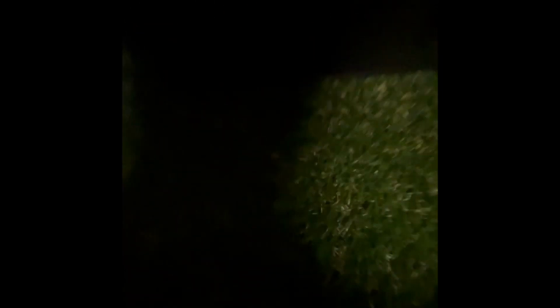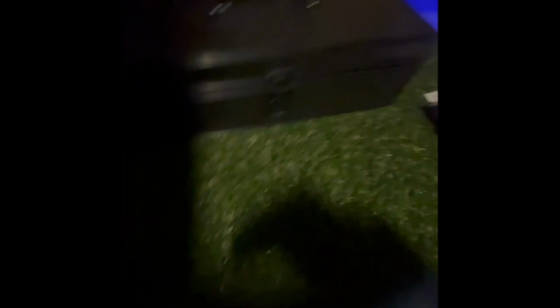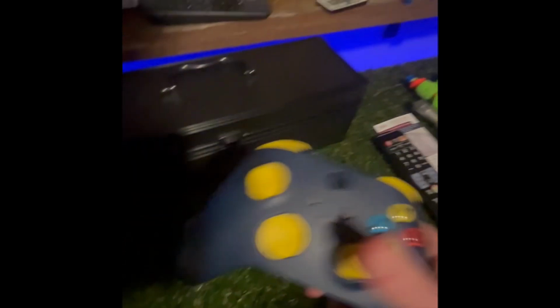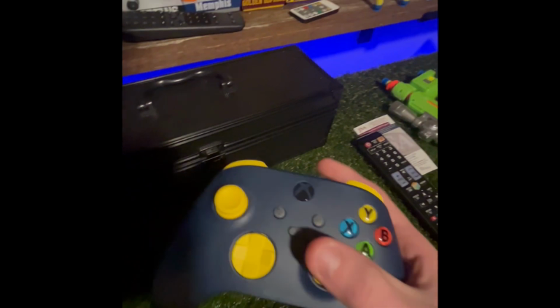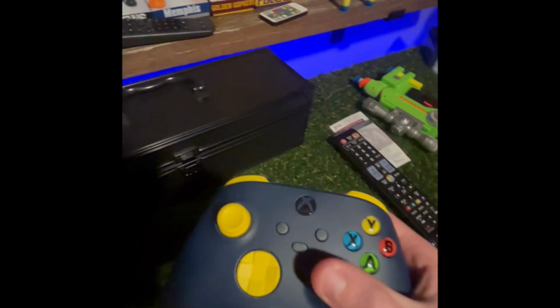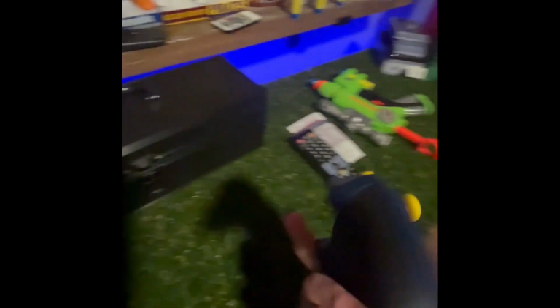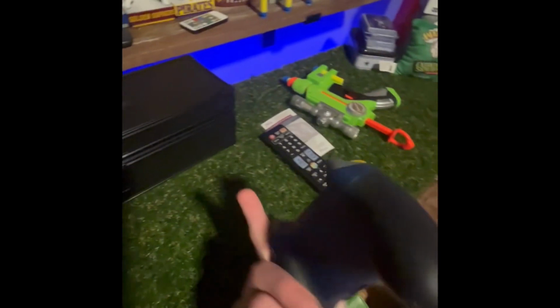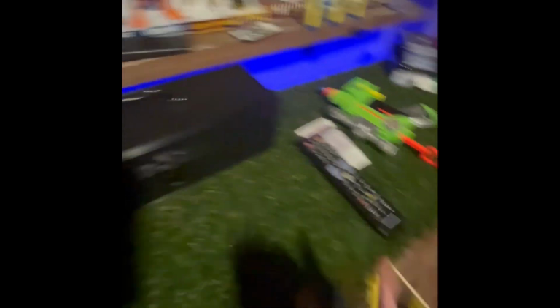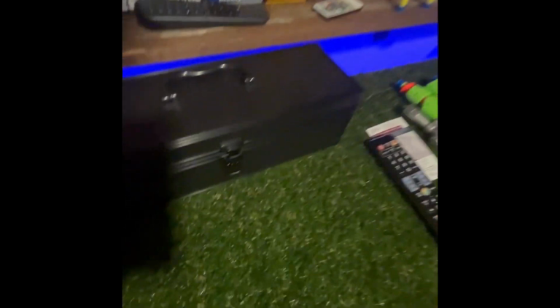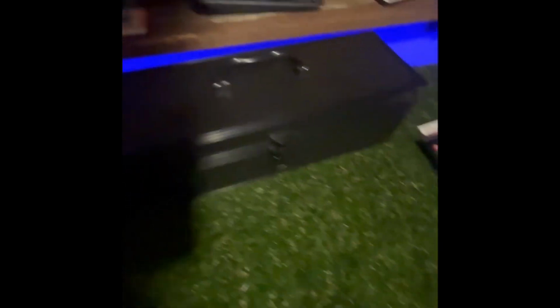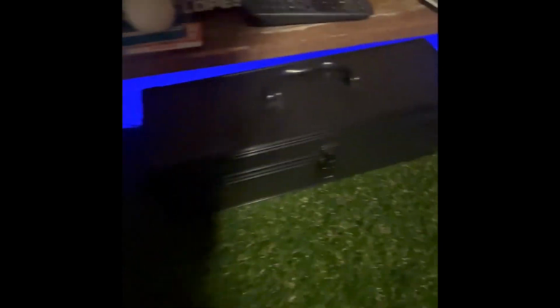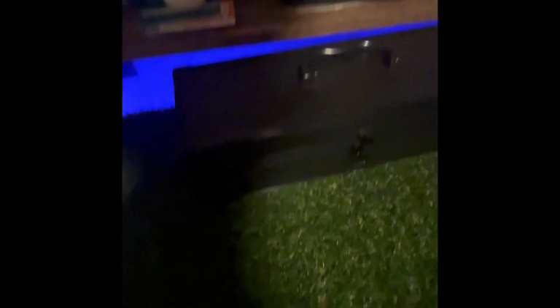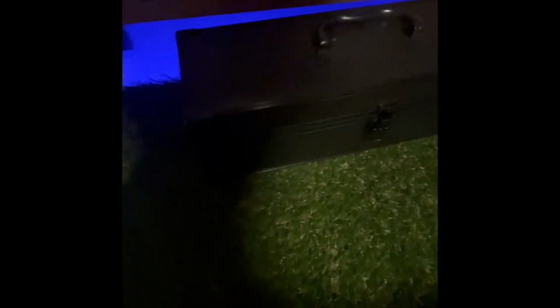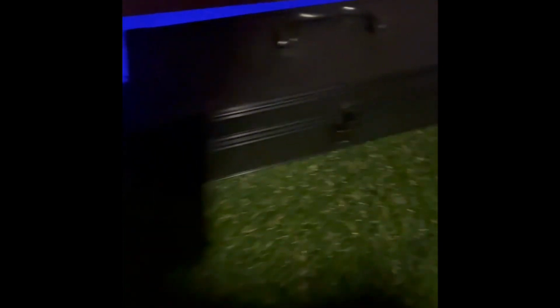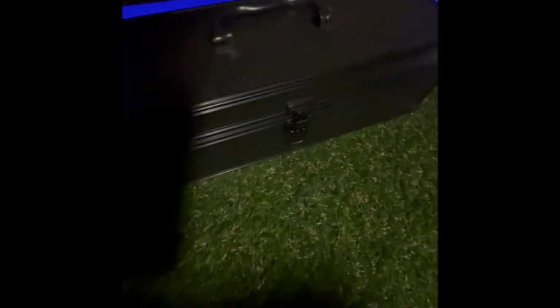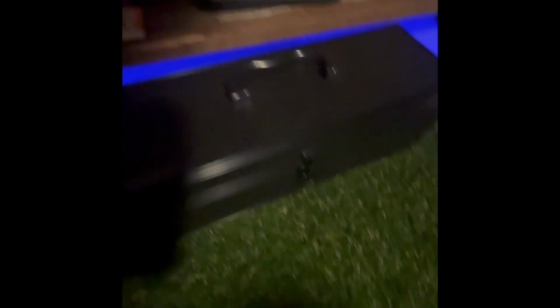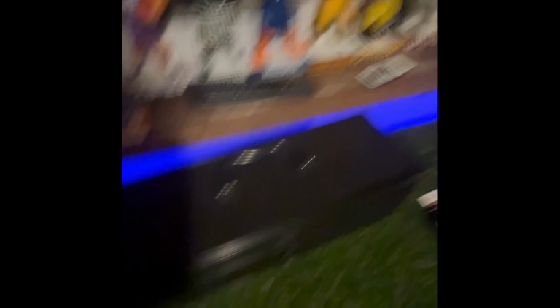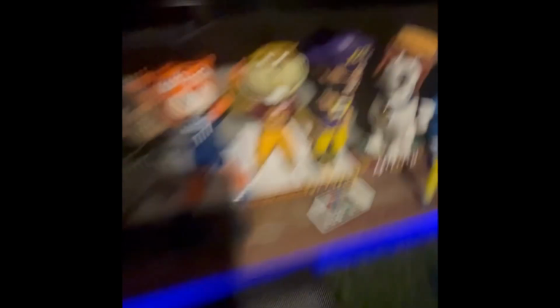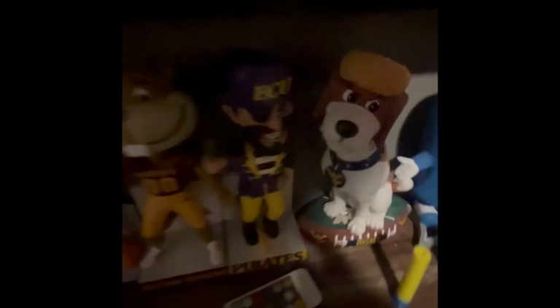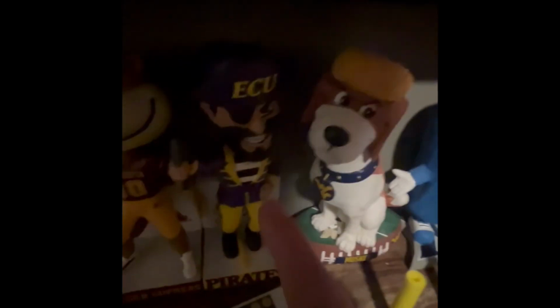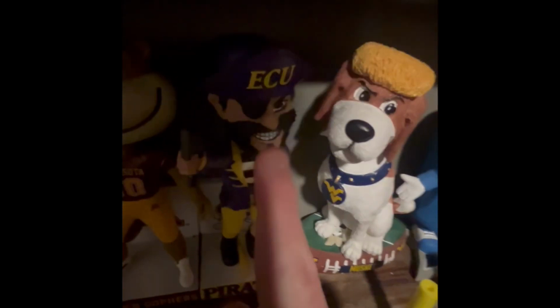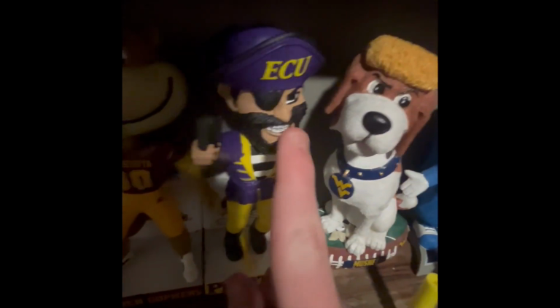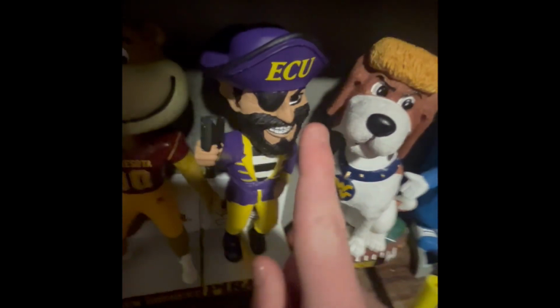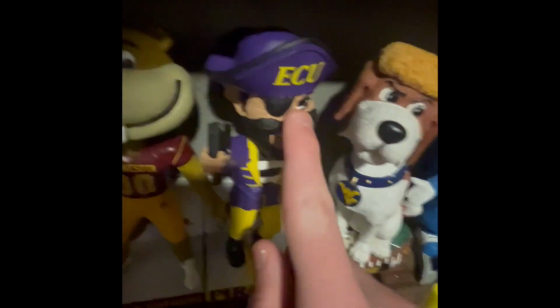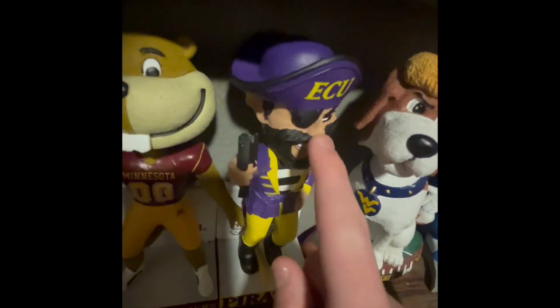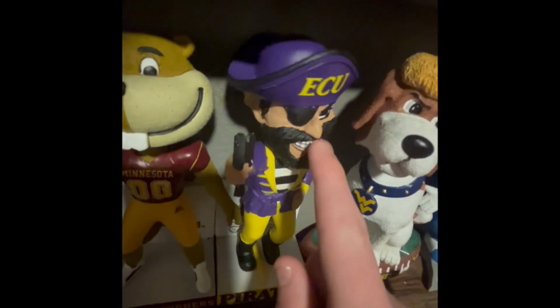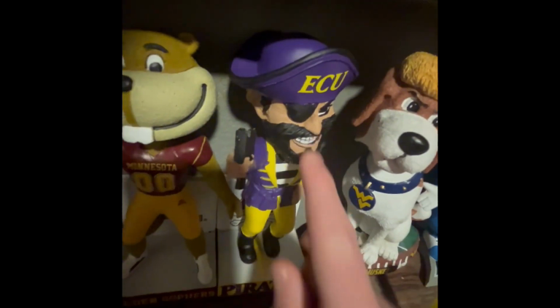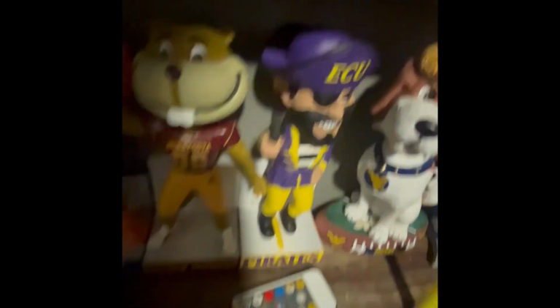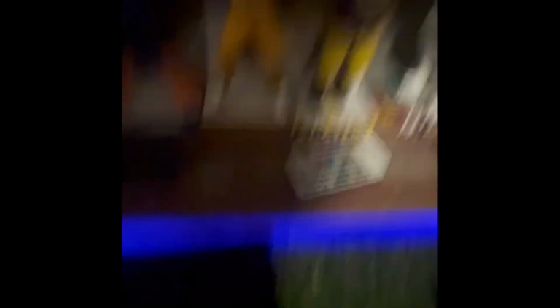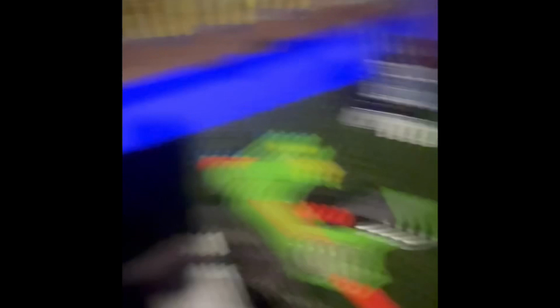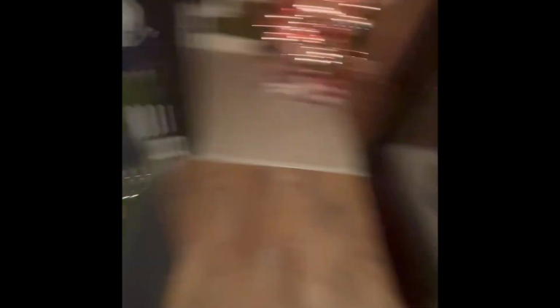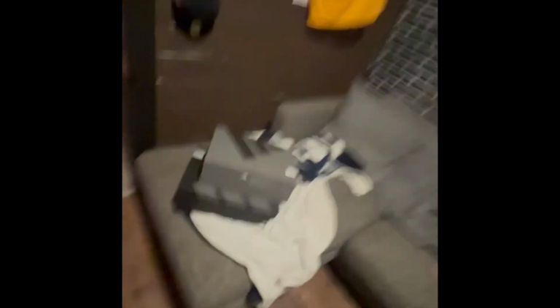We got this West Virginia Xbox controller. I'm a big West Virginia fan, if you can tell. And here with the East Carolina bobblehead in its habitat.